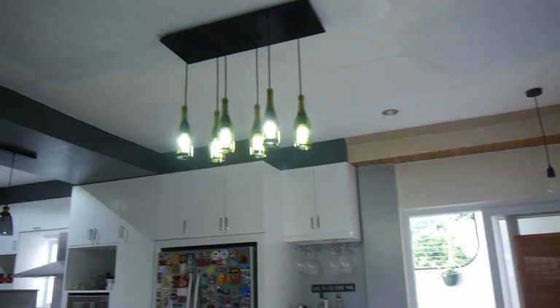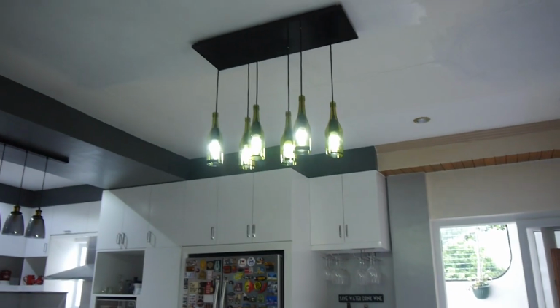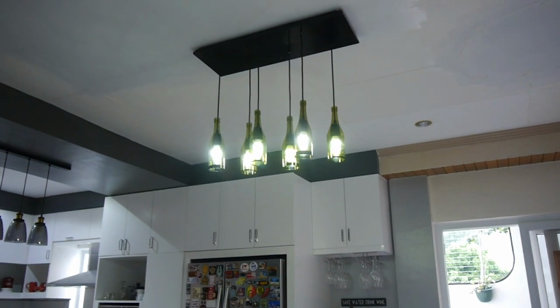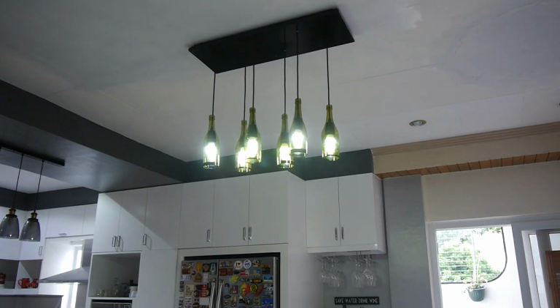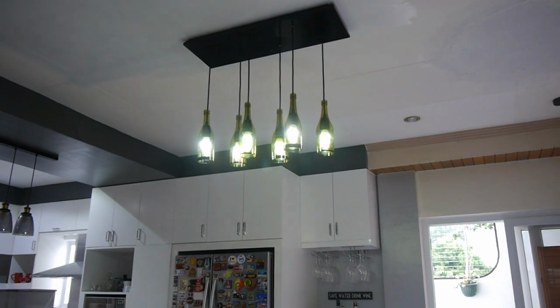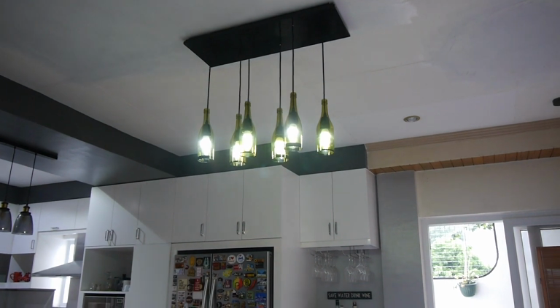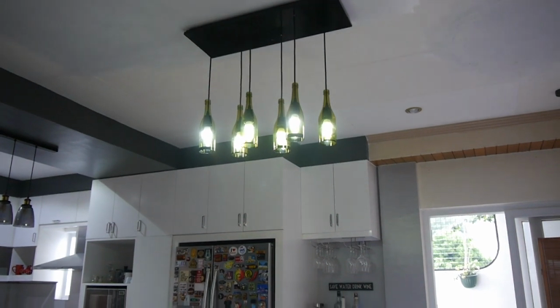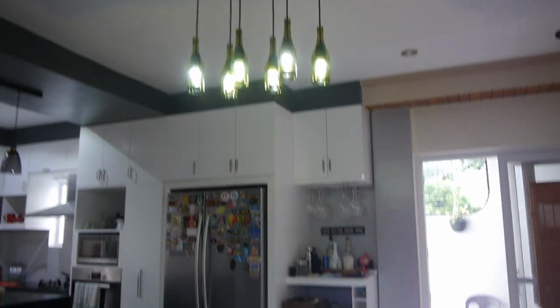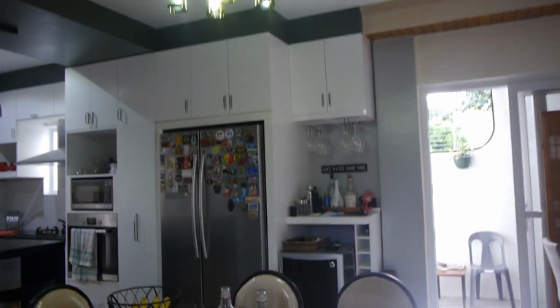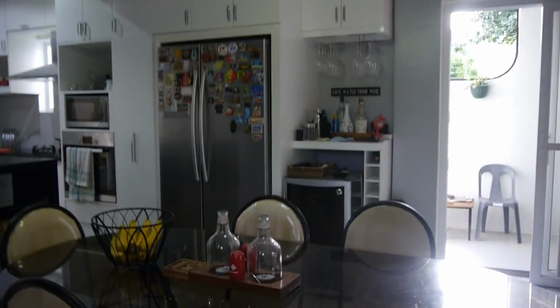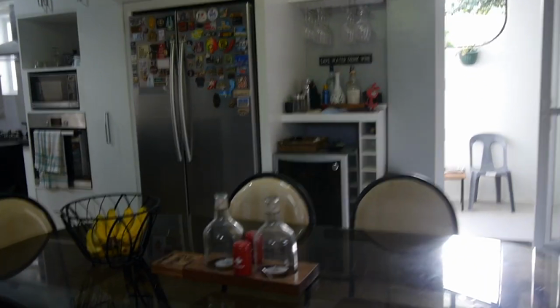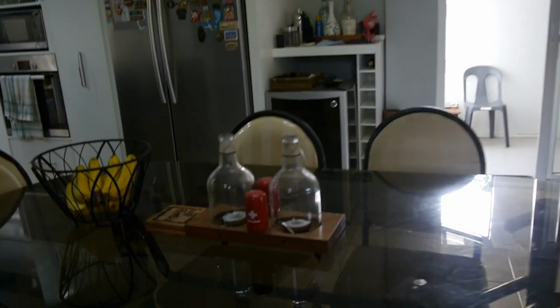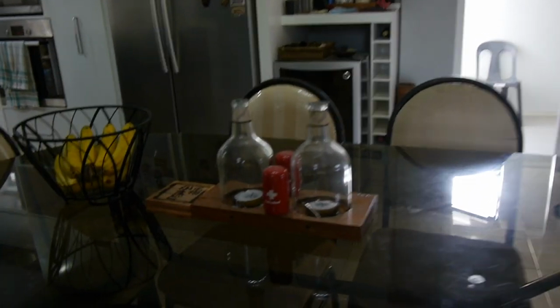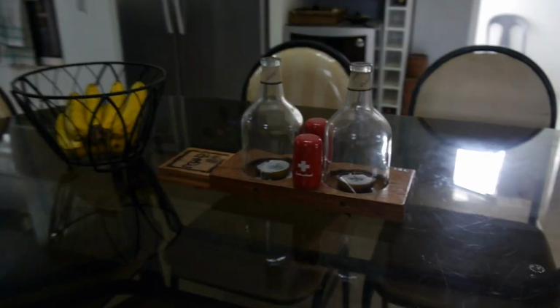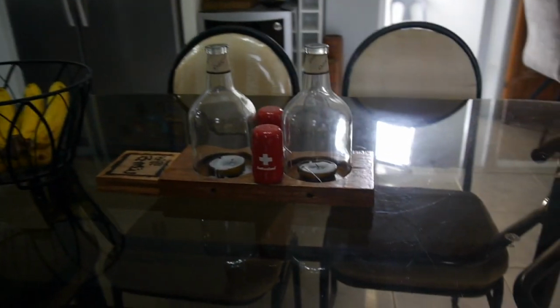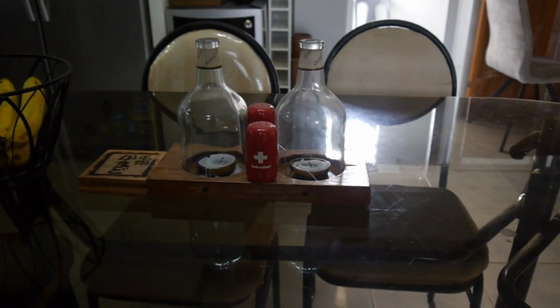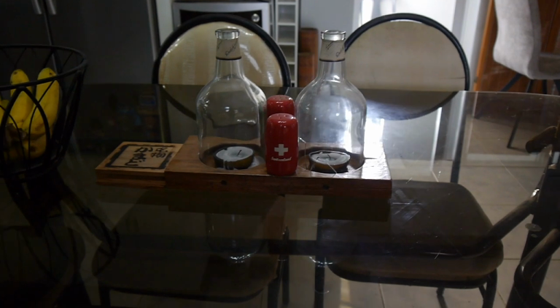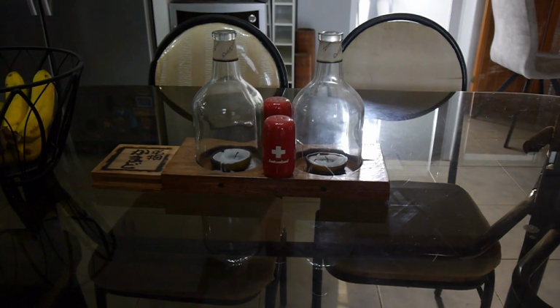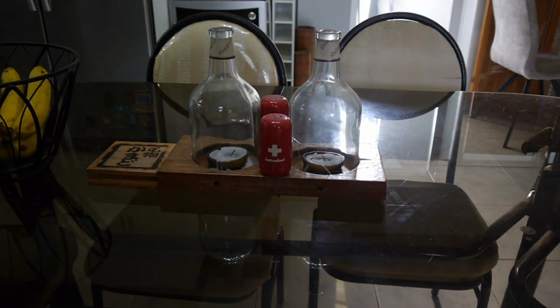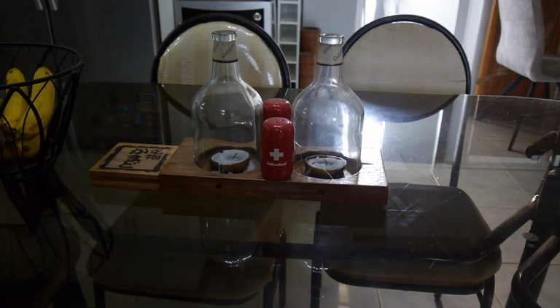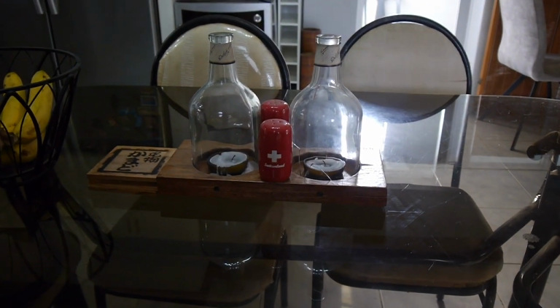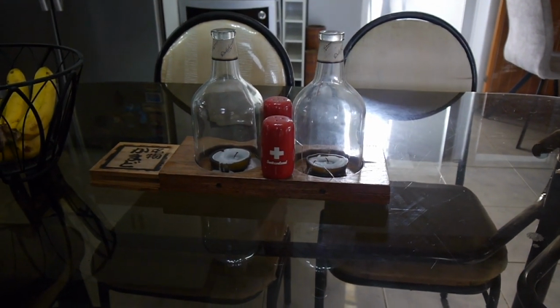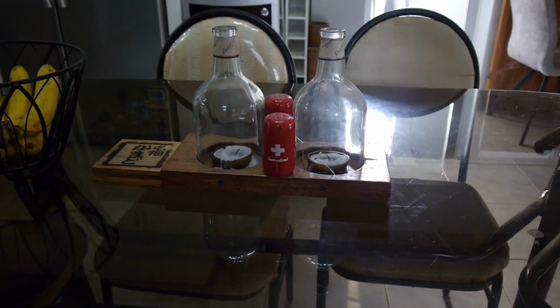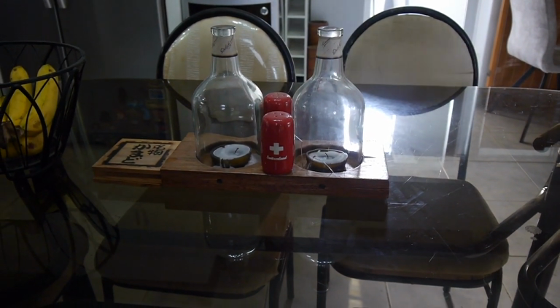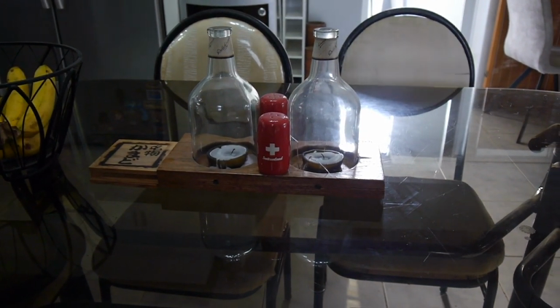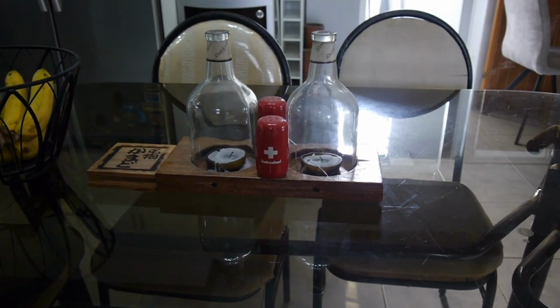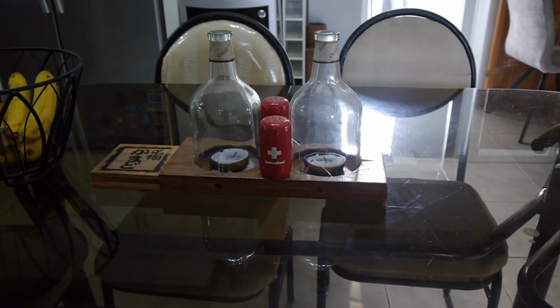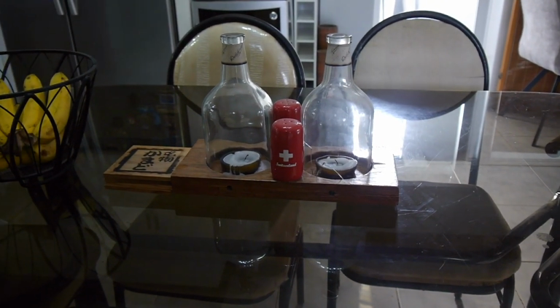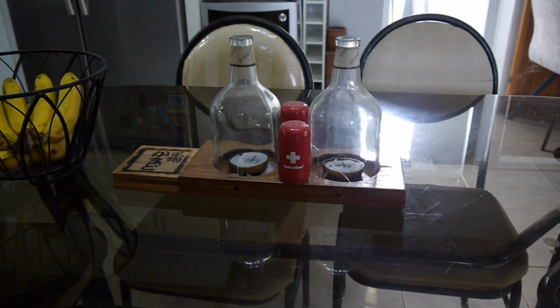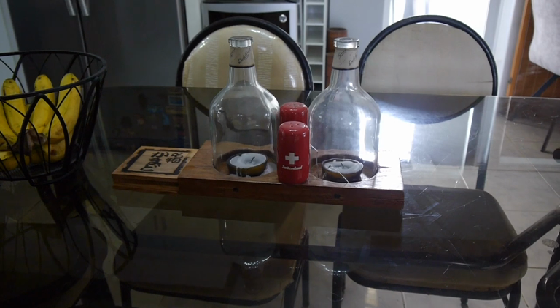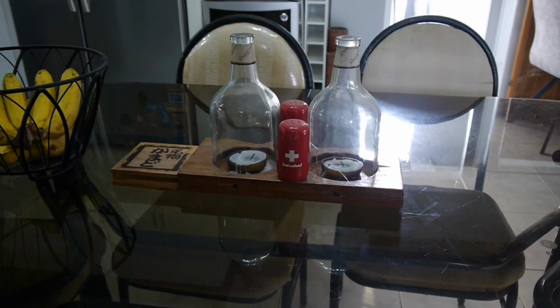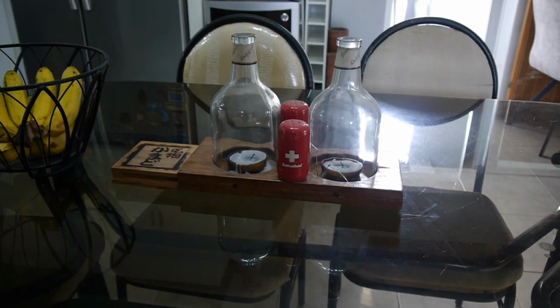Looks very nice! And of course, this candle holder here was also made by him. I think I've posted this in one of my vlogs.